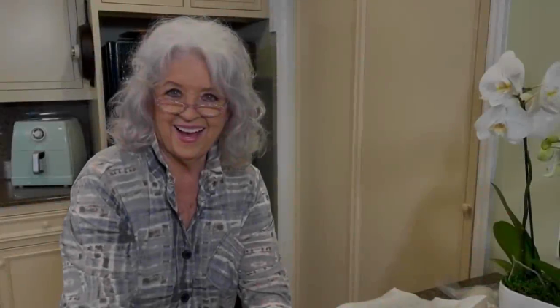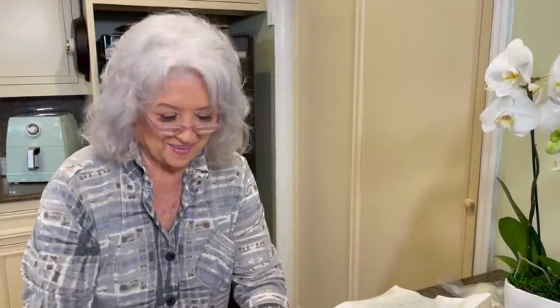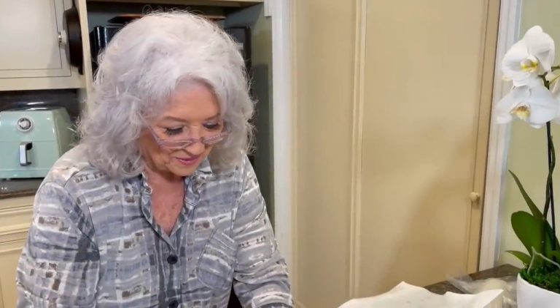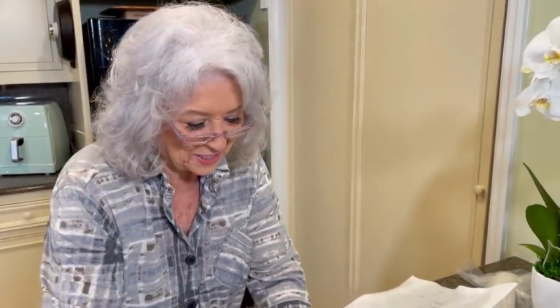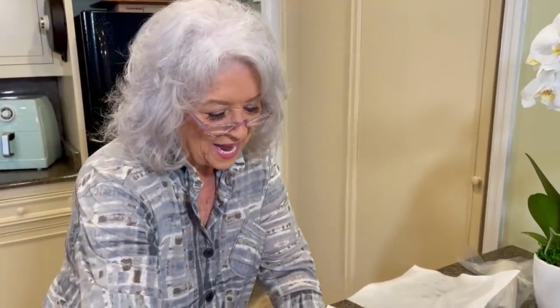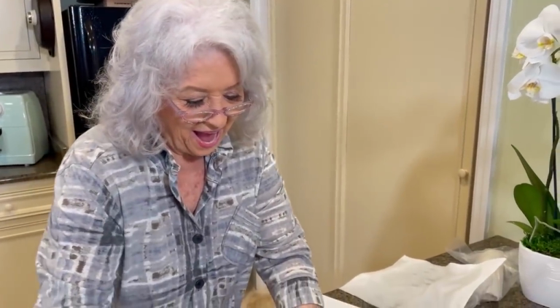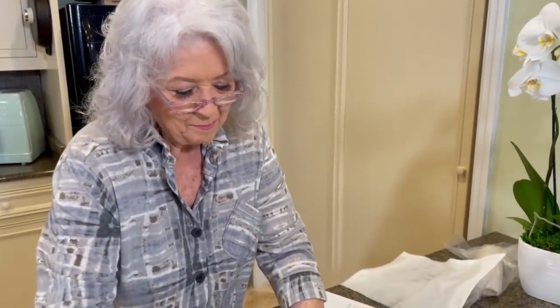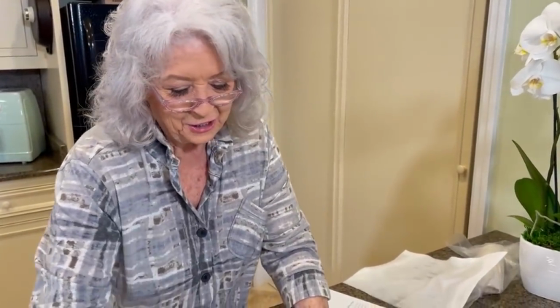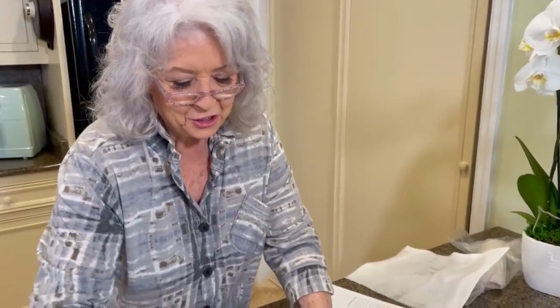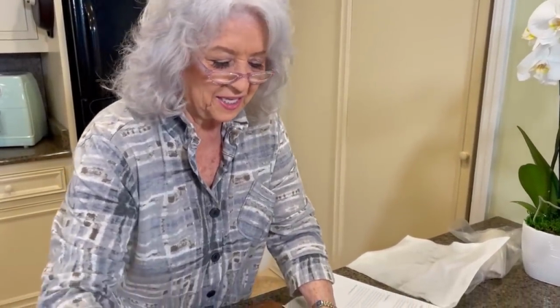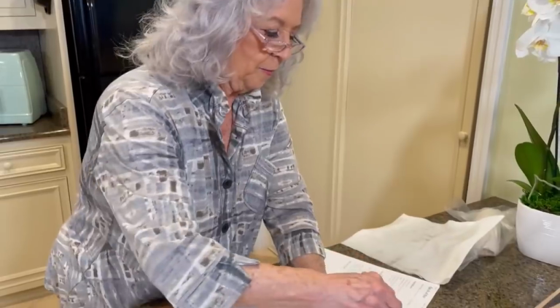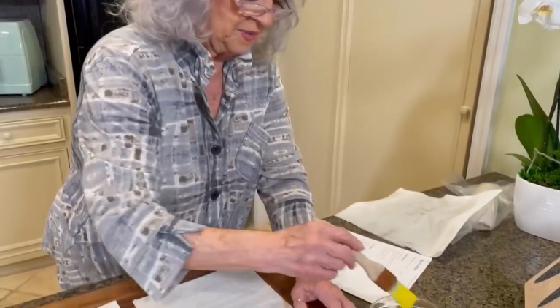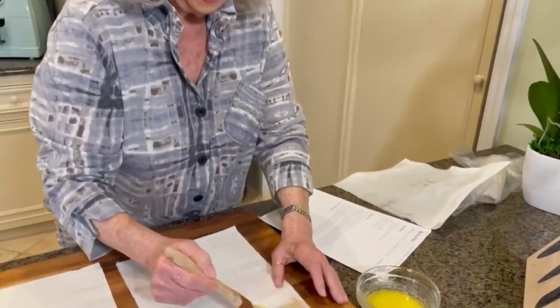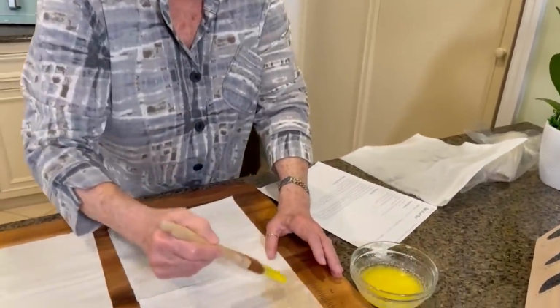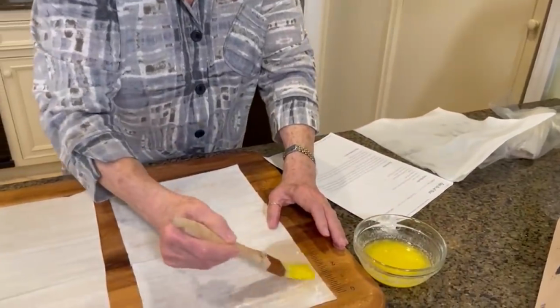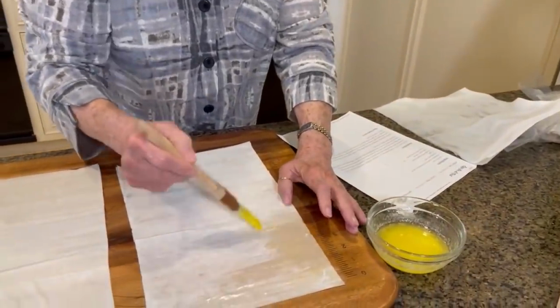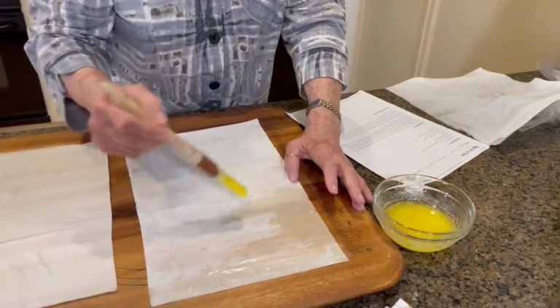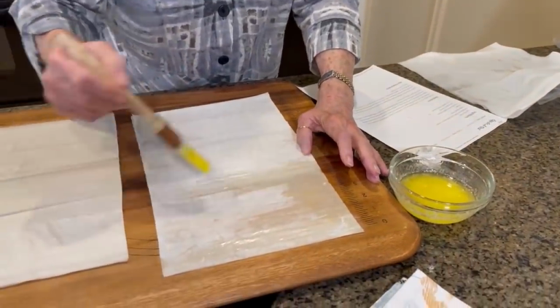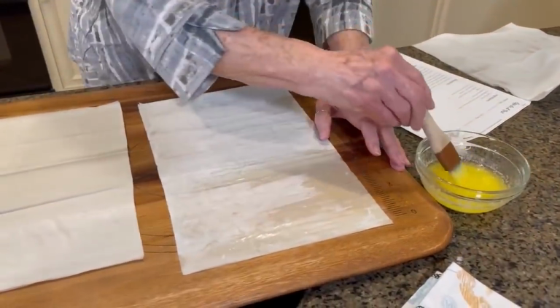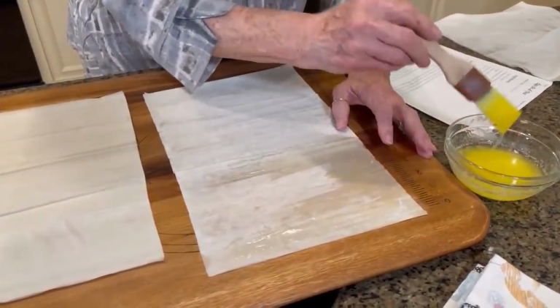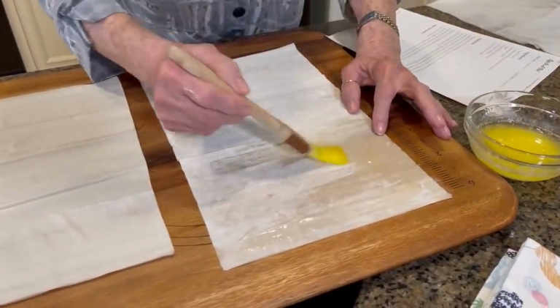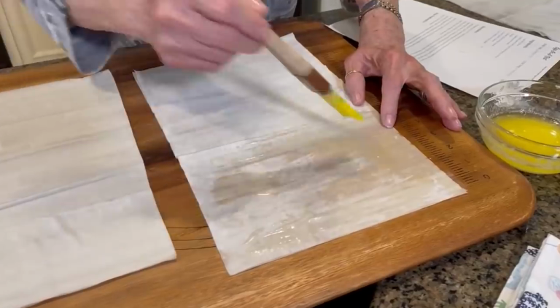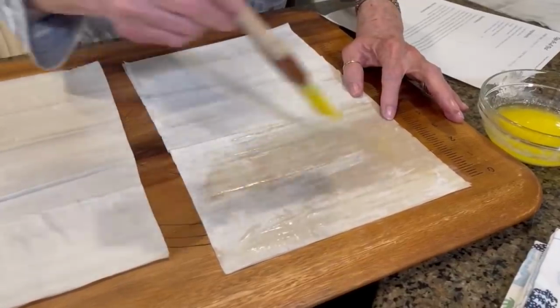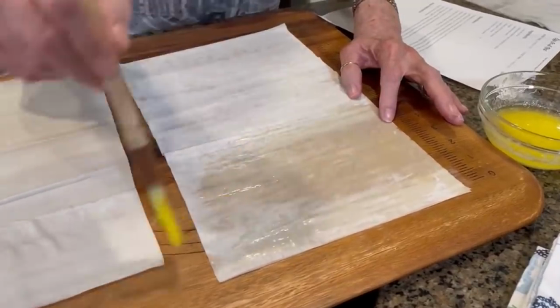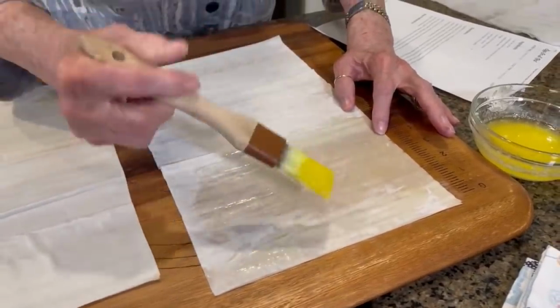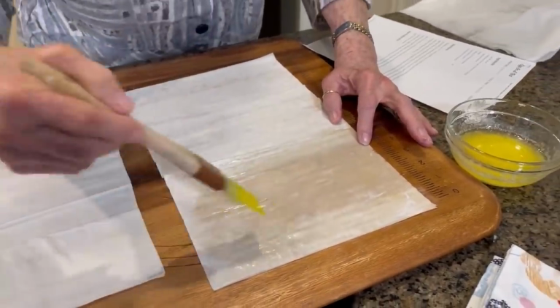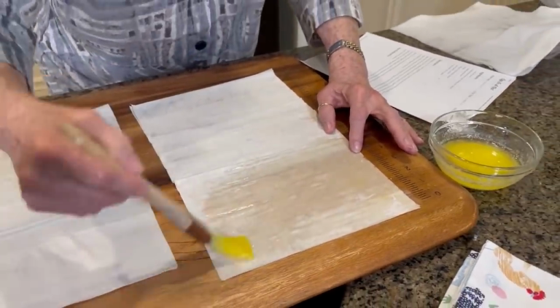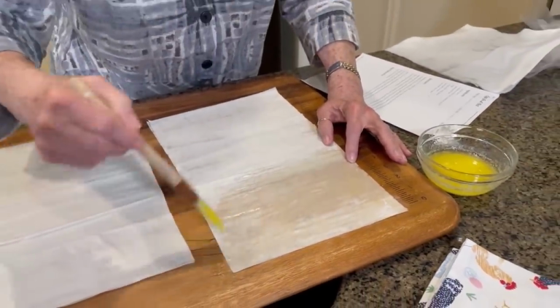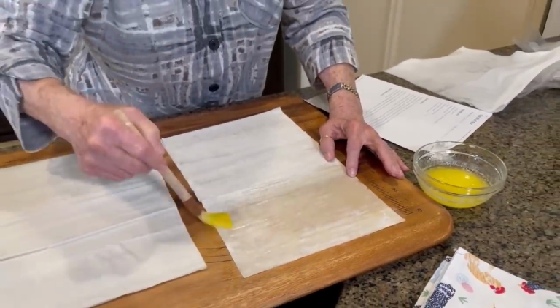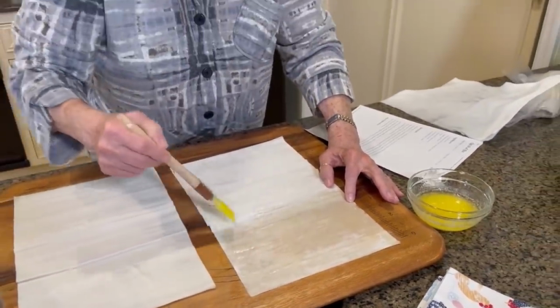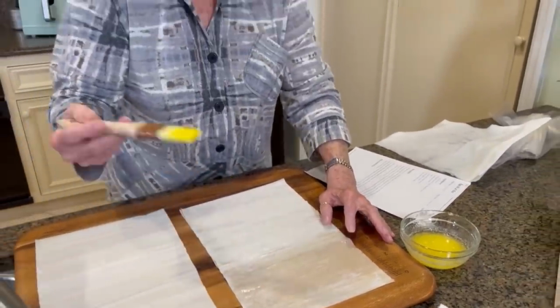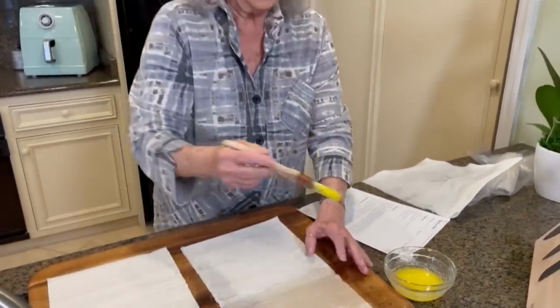Hey y'all, come on in the kitchen. I am making a dish that is so appropriate for breakfast, brunch, a ladies' luncheon, or even dinner.